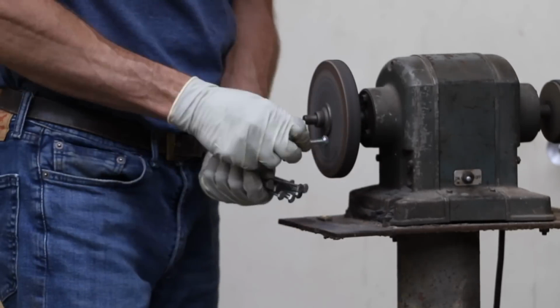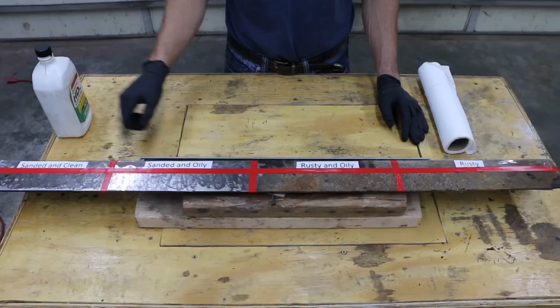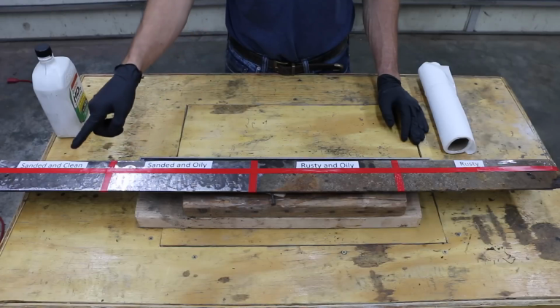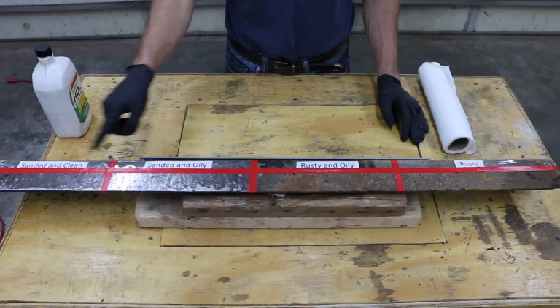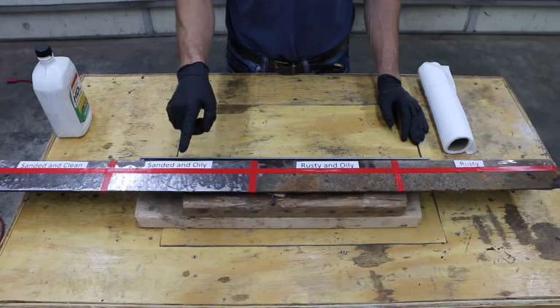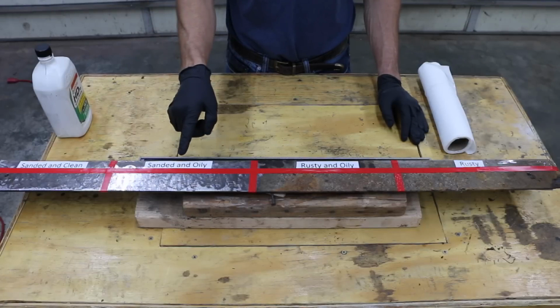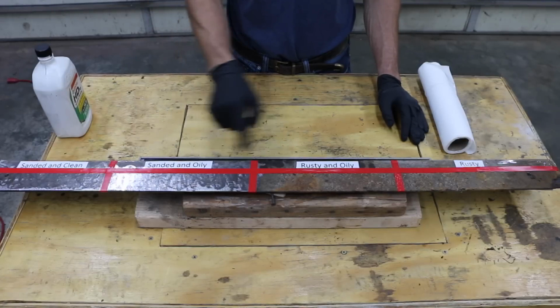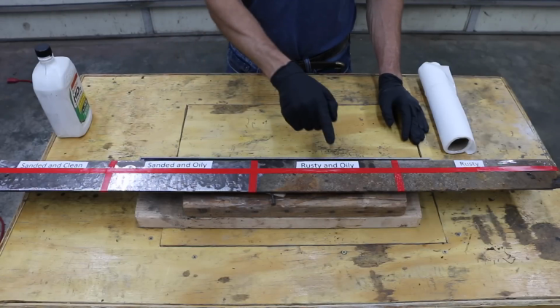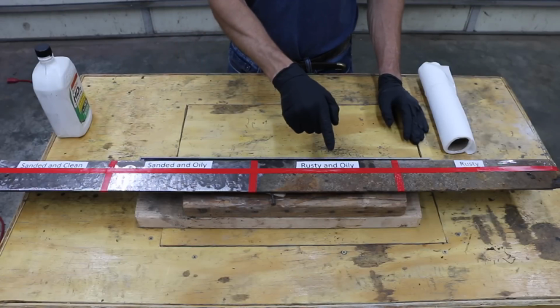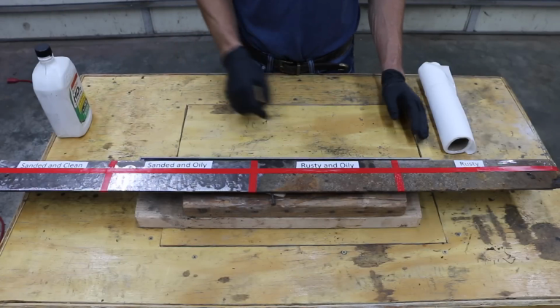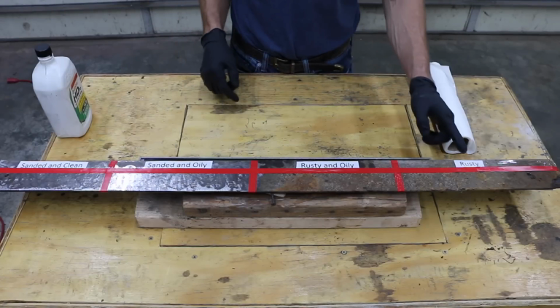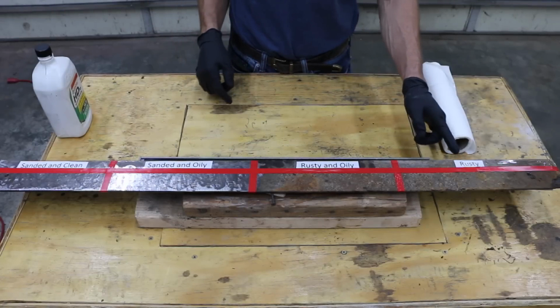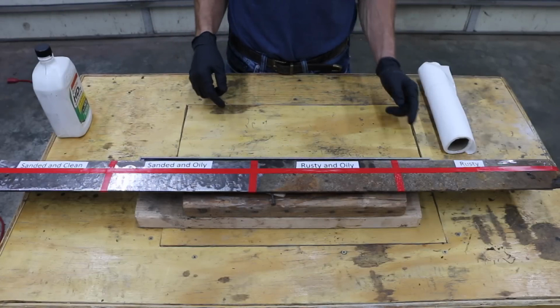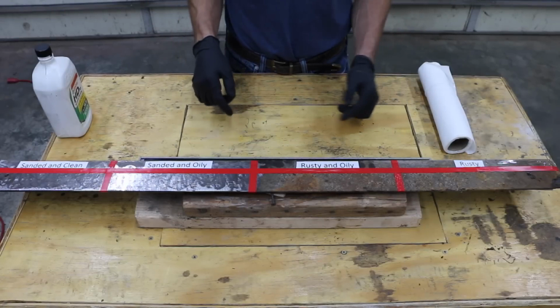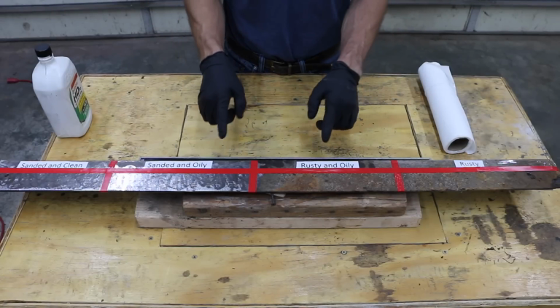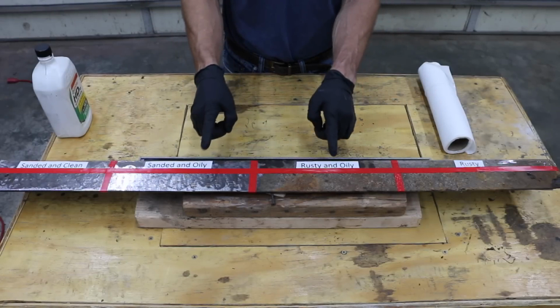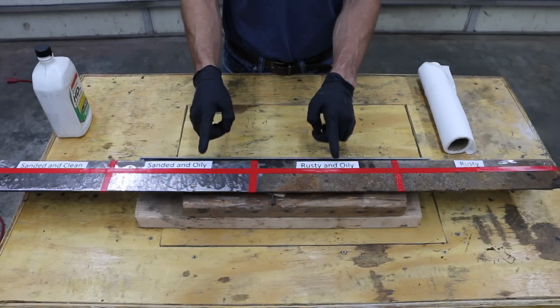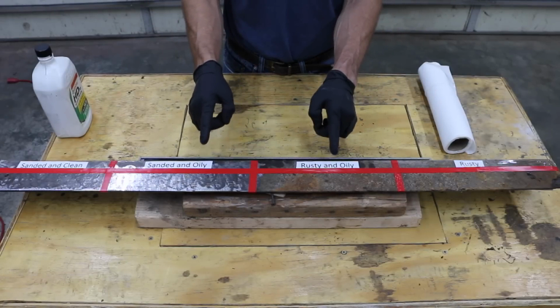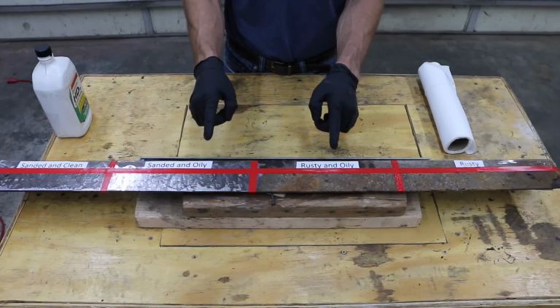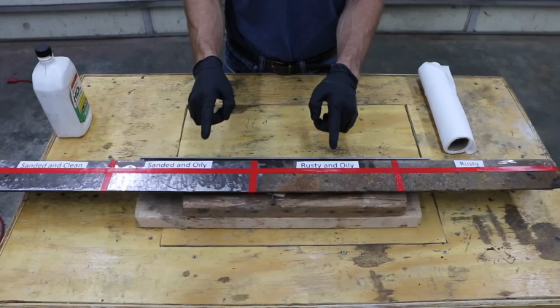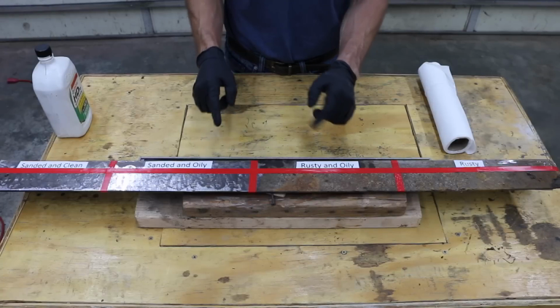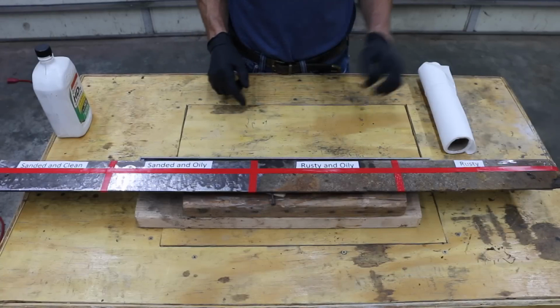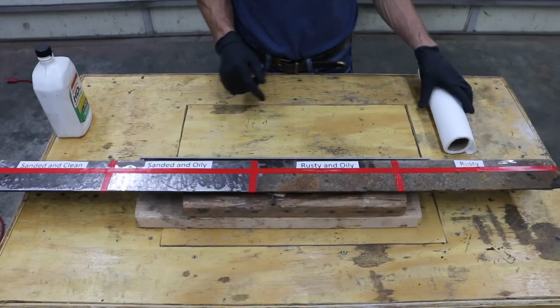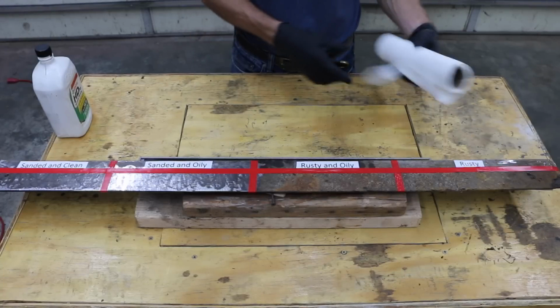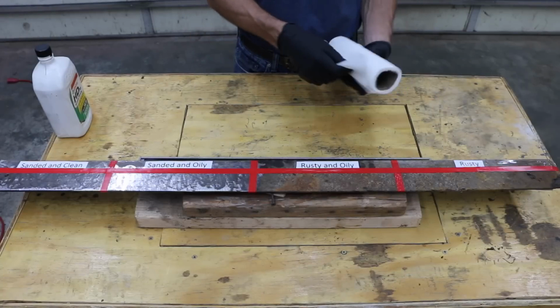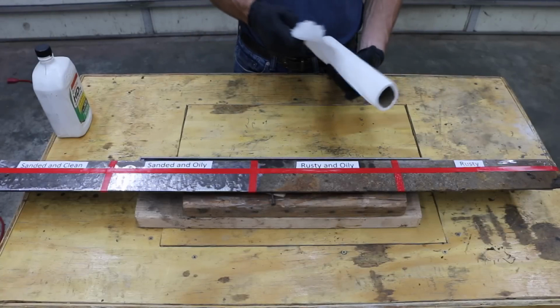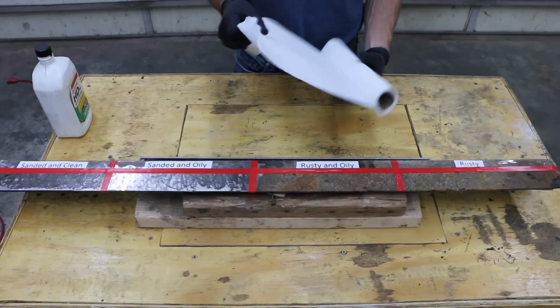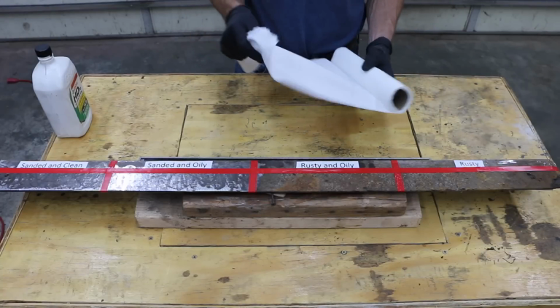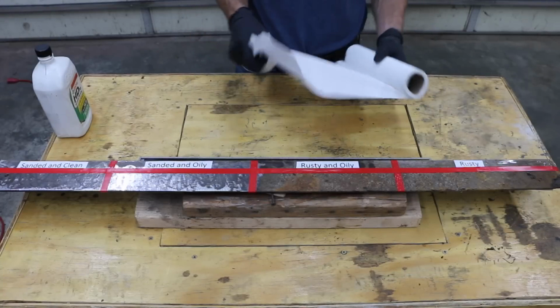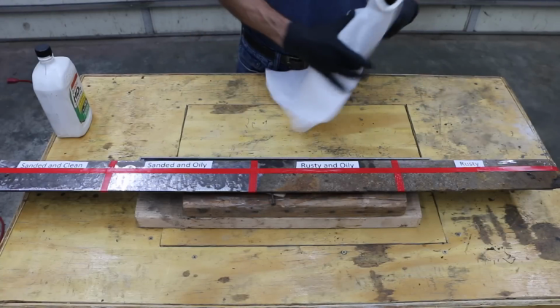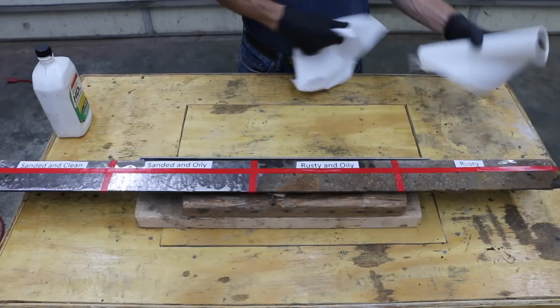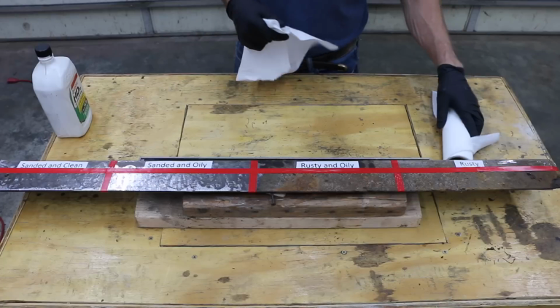We have: sanded and clean, sanded and oily, rusty and oily, and just plain rusty. At the current time these two aren't yet oily, so the first thing I'm going to do is smear some oil on these surfaces.